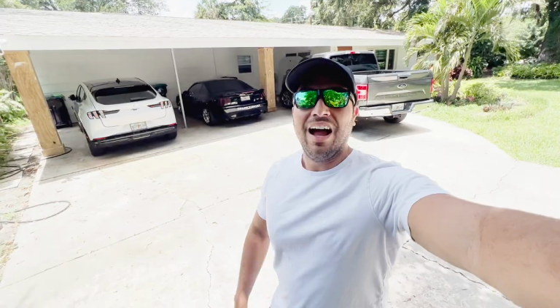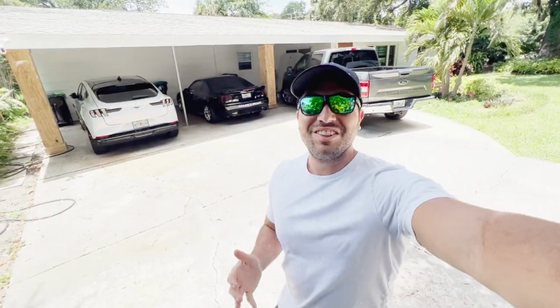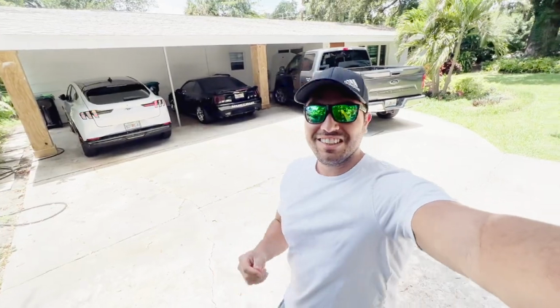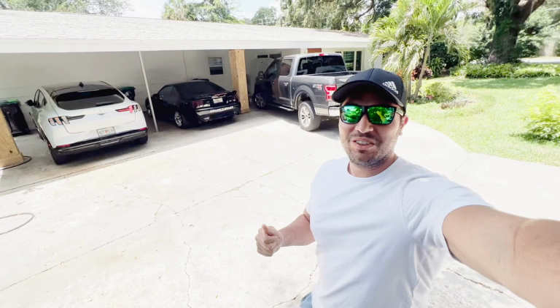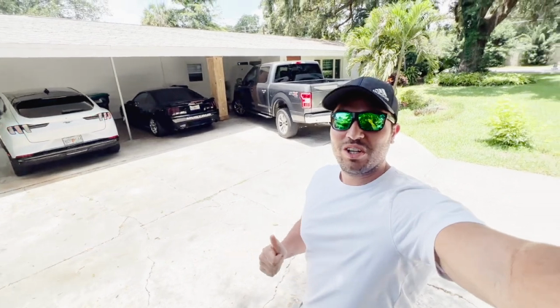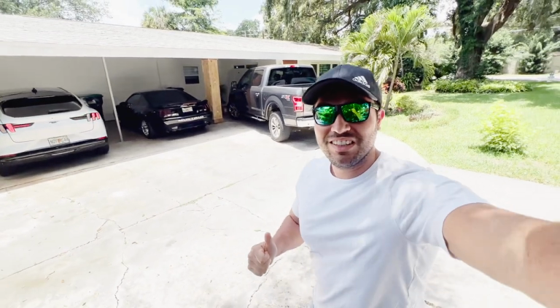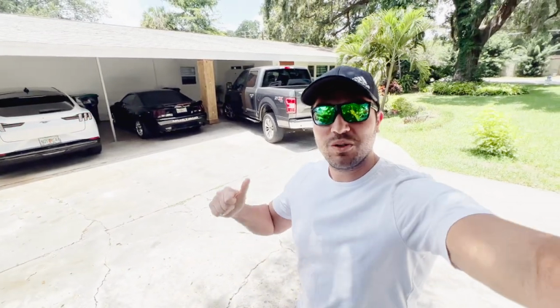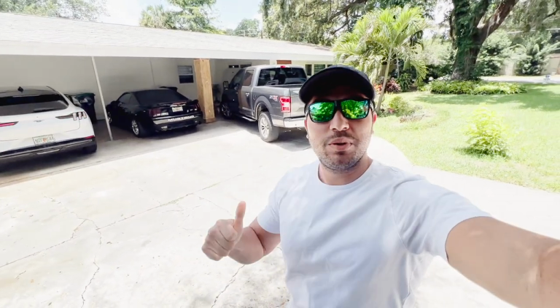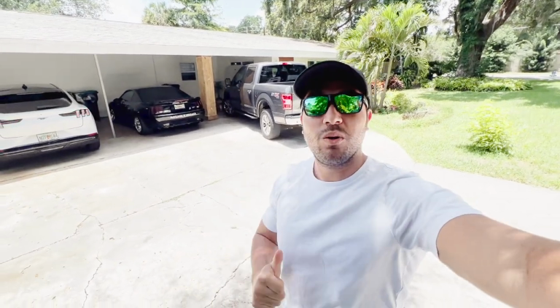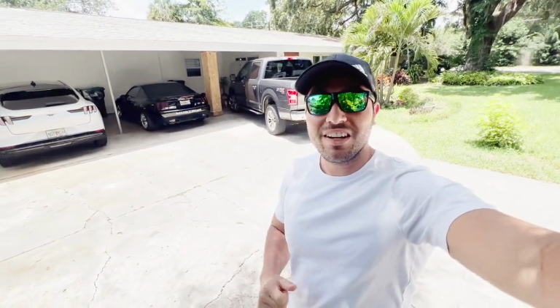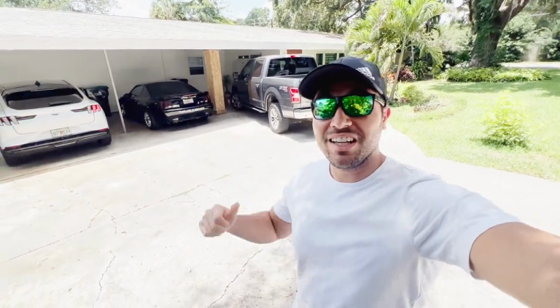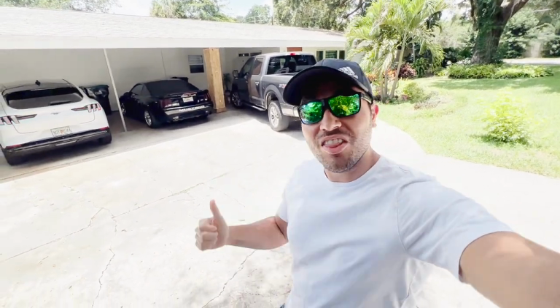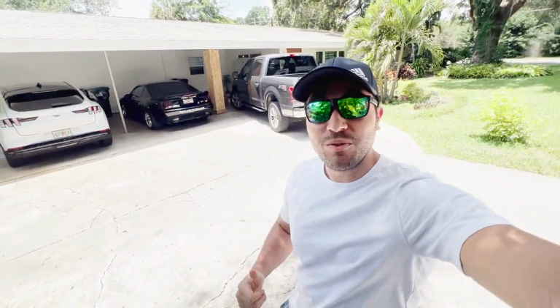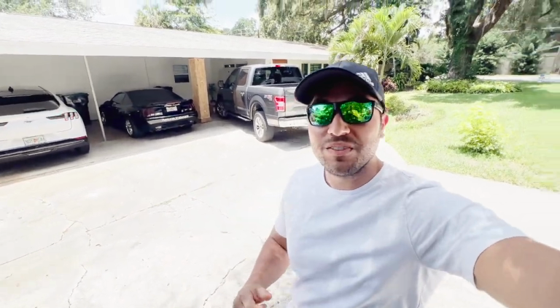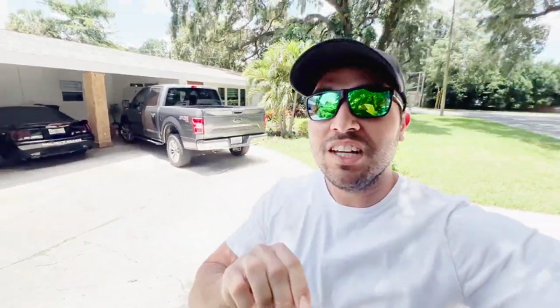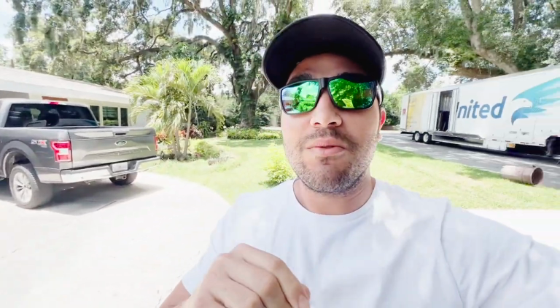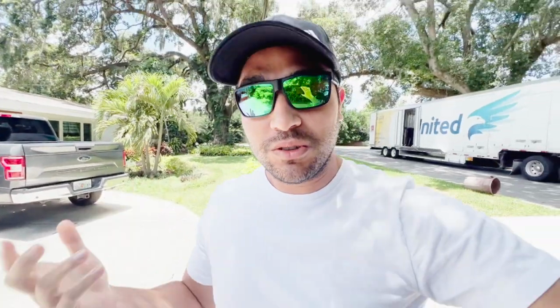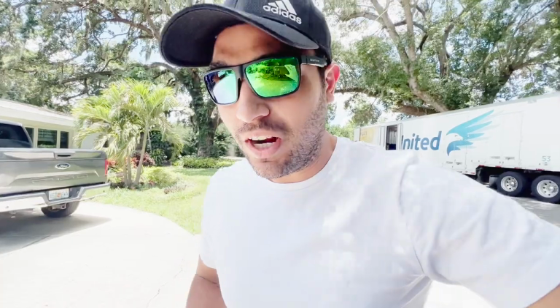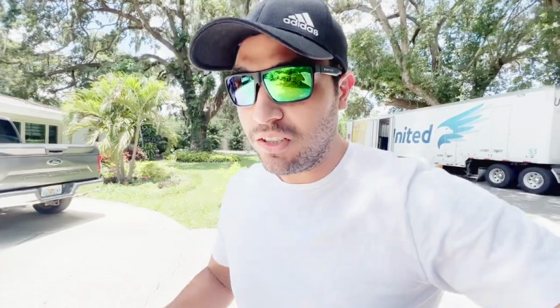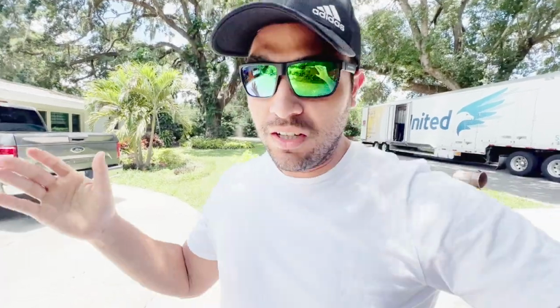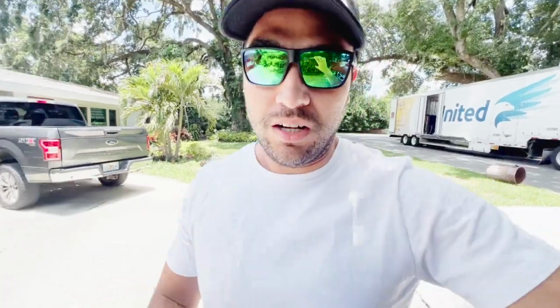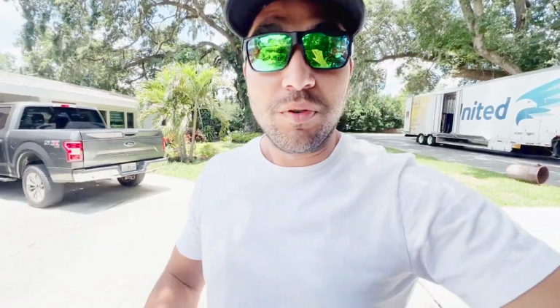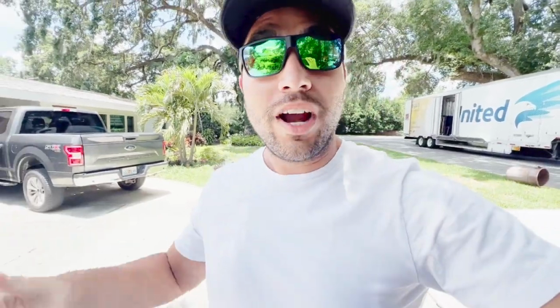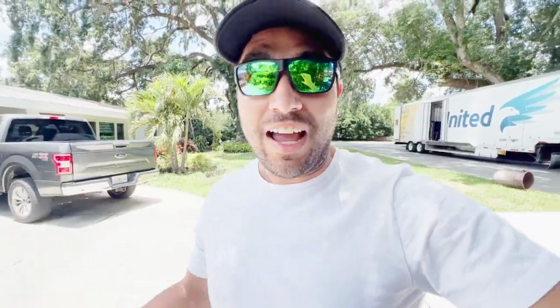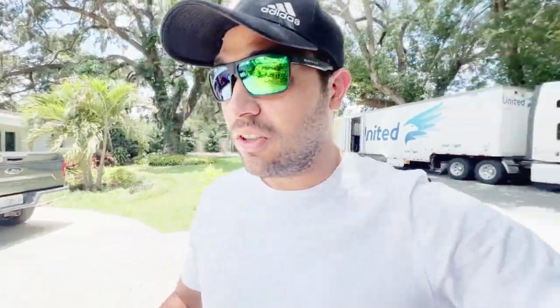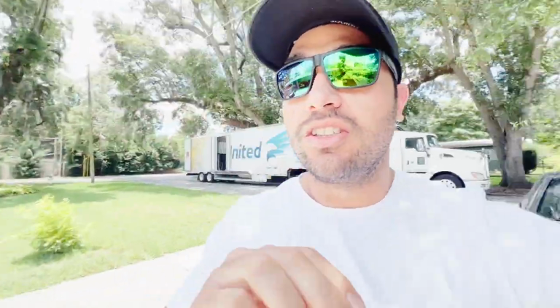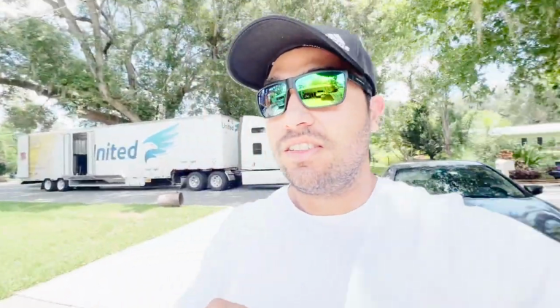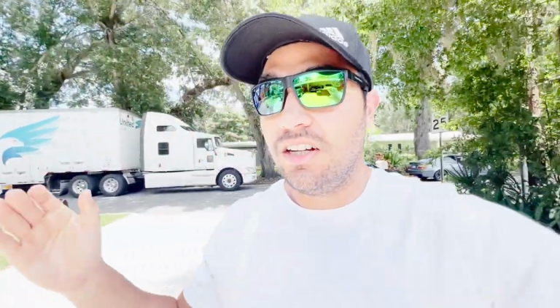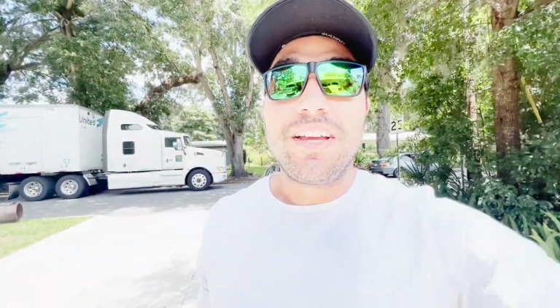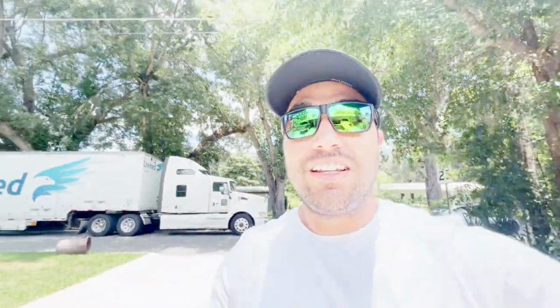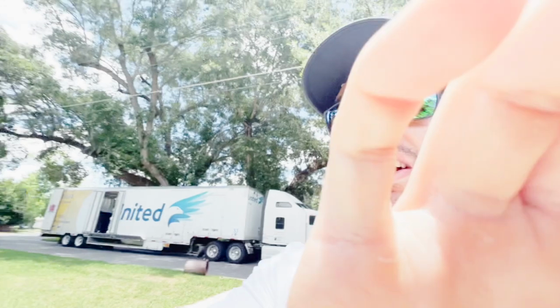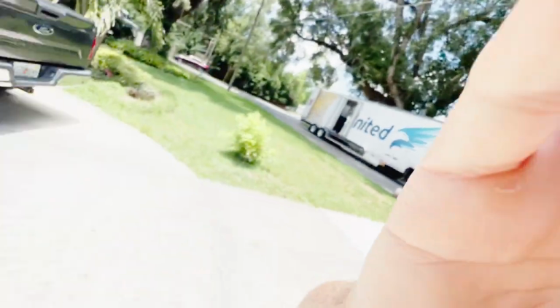How's it going guys? Thank you so much for joining me in this video. We're going to put a cold air intake on the F-150 and we're going to do some draggy runs before and after, just to see if it makes anything of a difference.